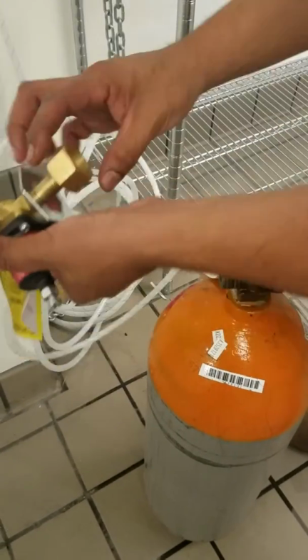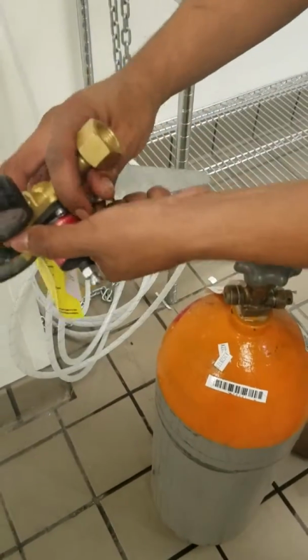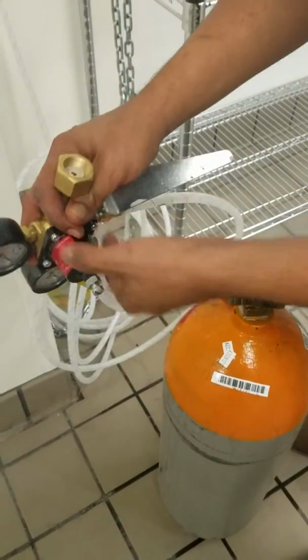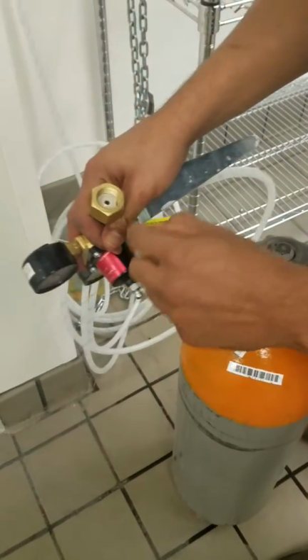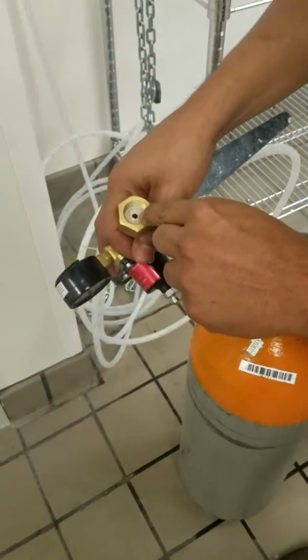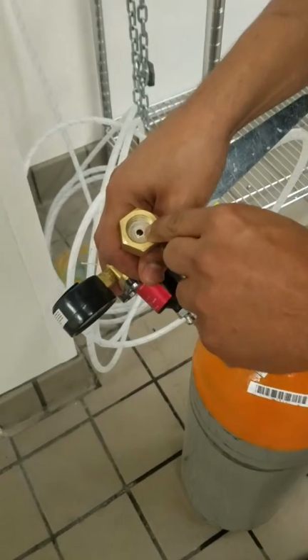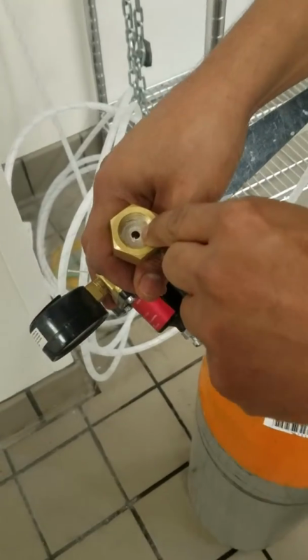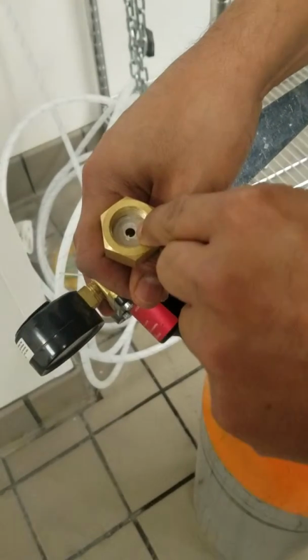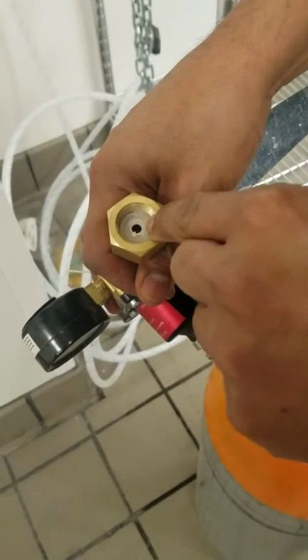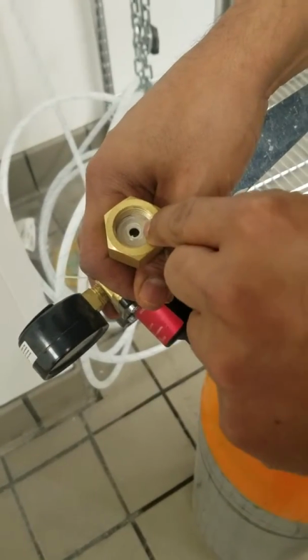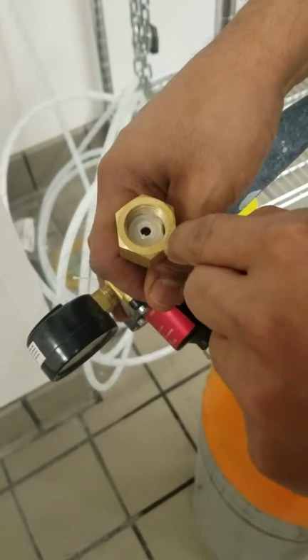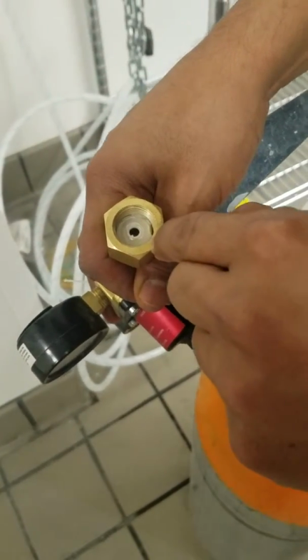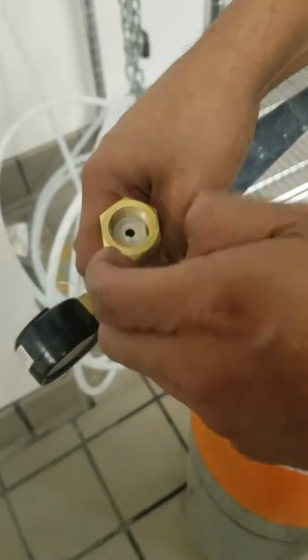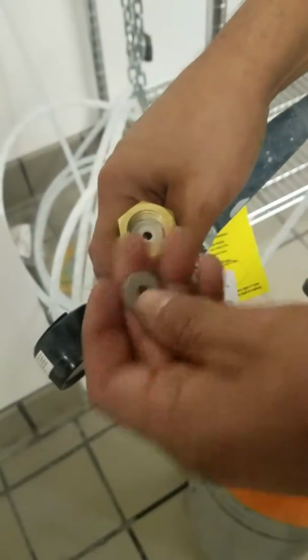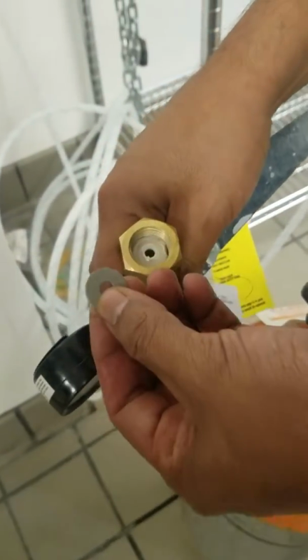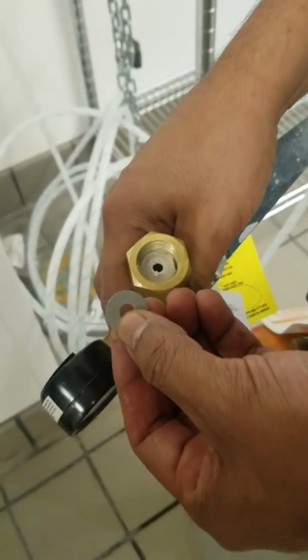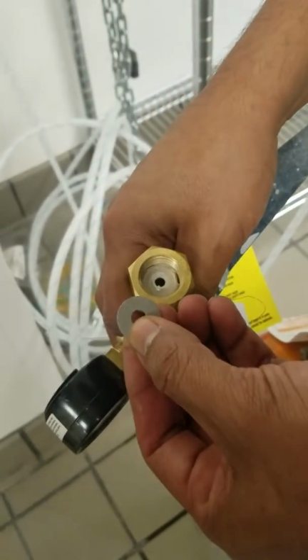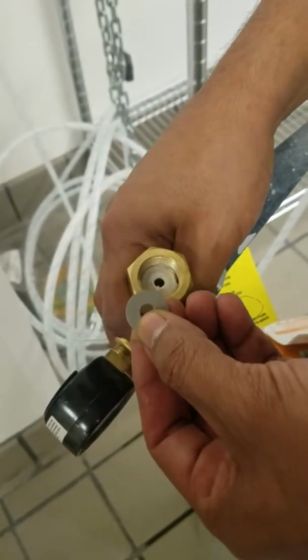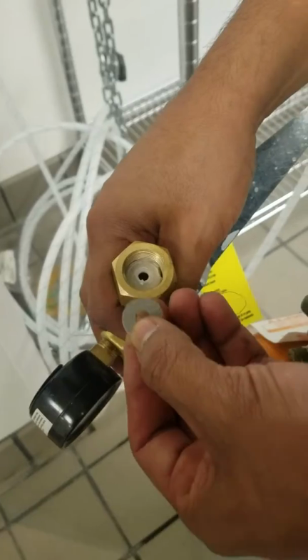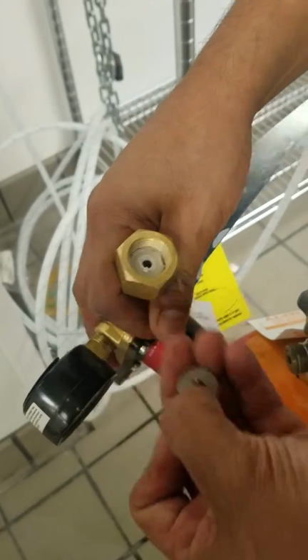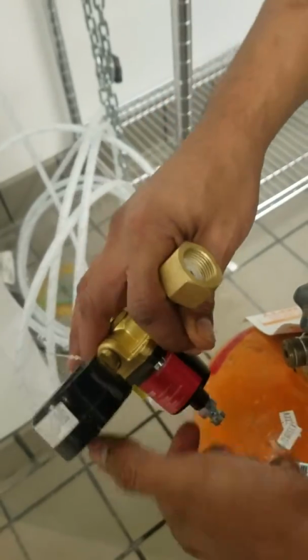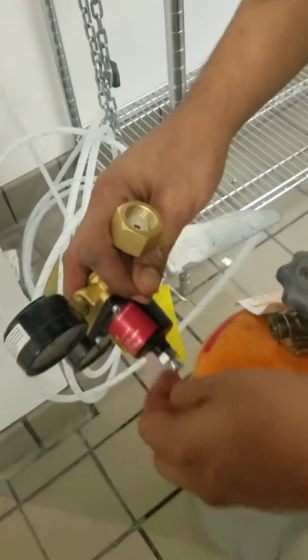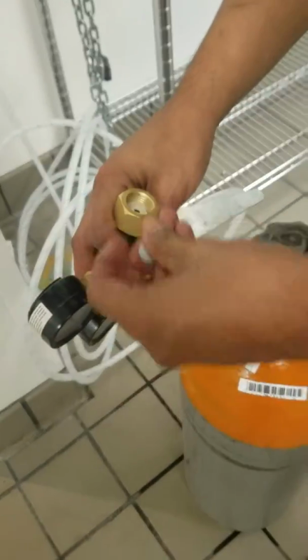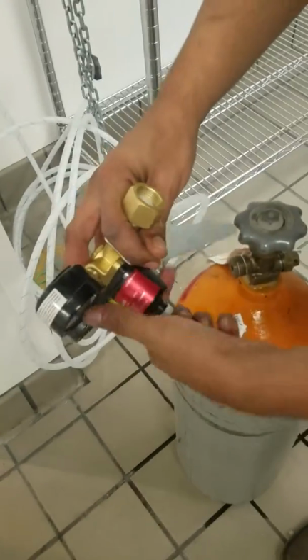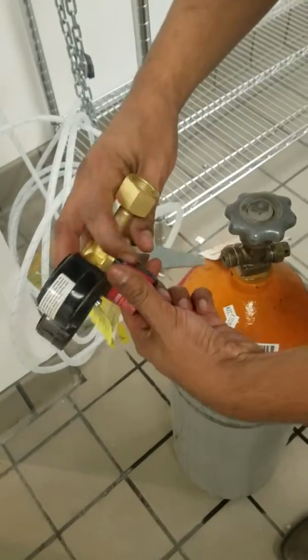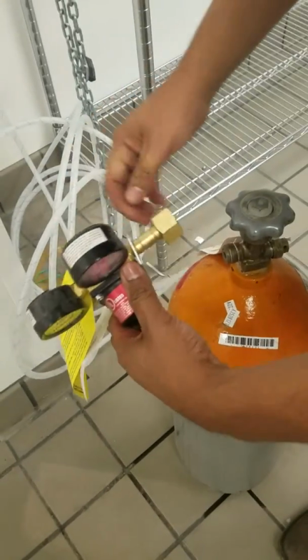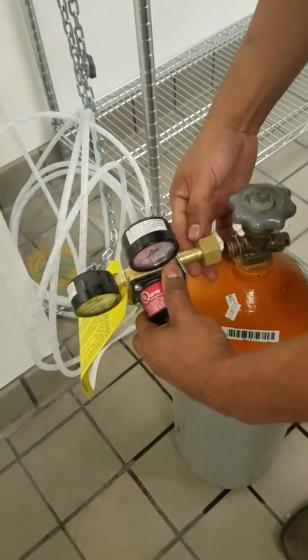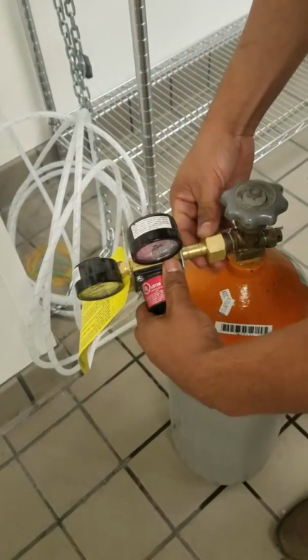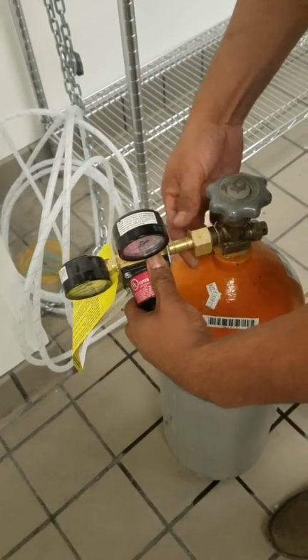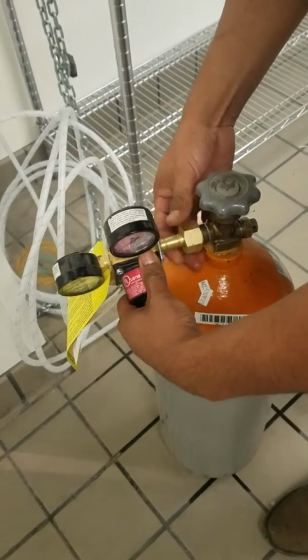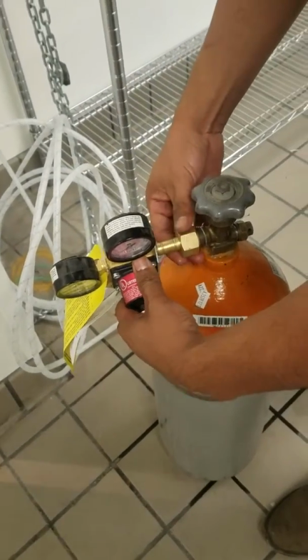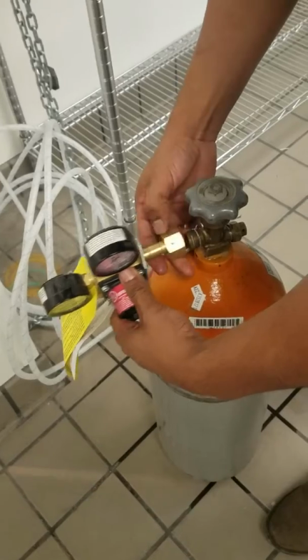And you check inside. If that washer is worn or if it's not there, then put in the new cardboard one. Once you put it in, put your tank back on.